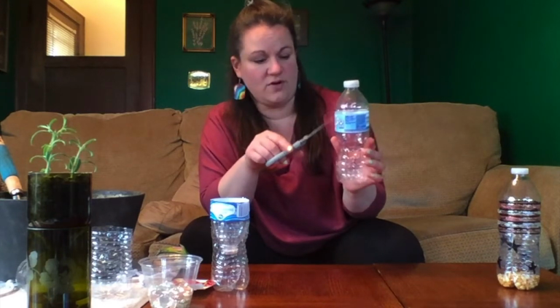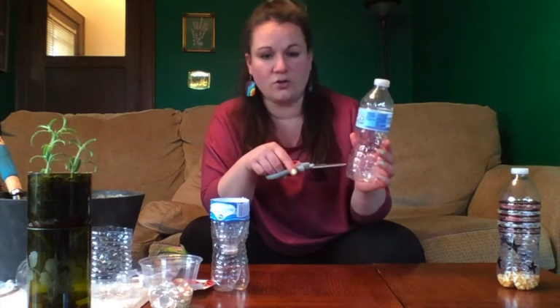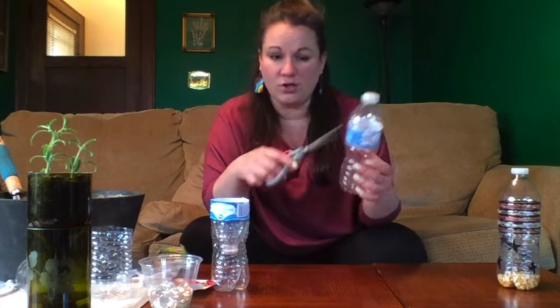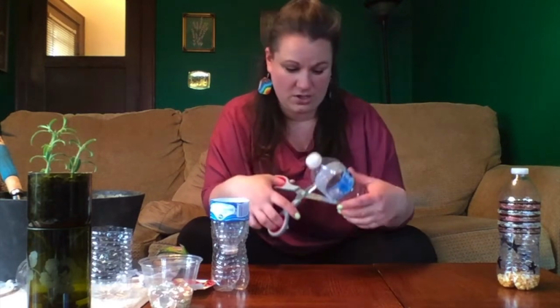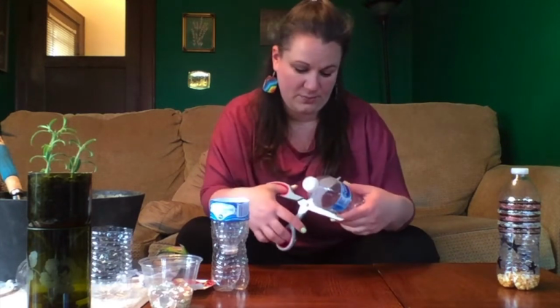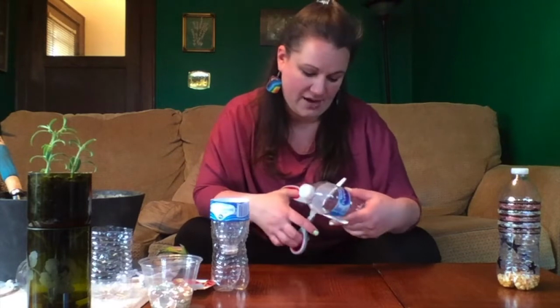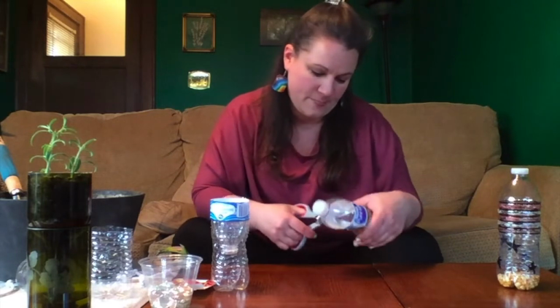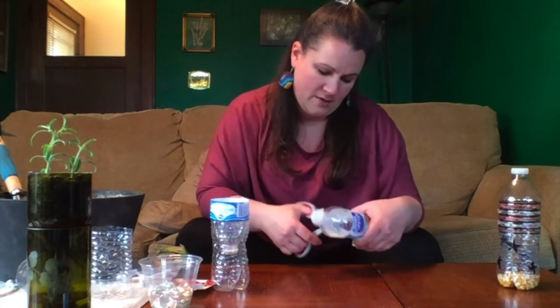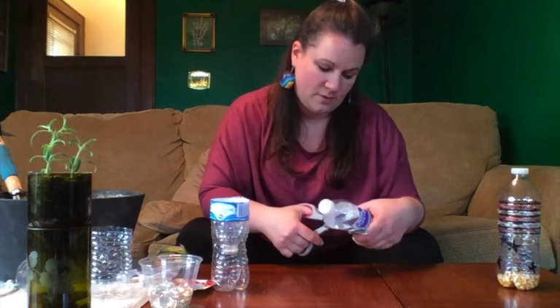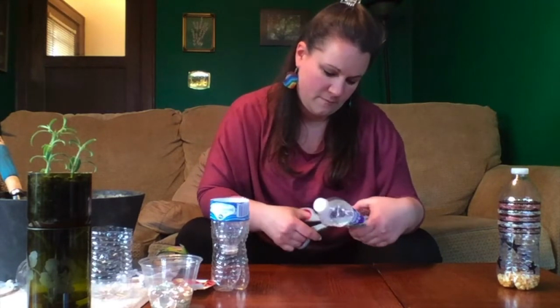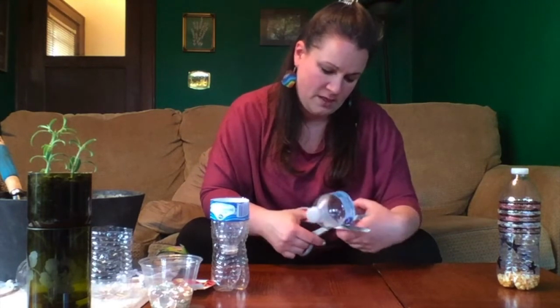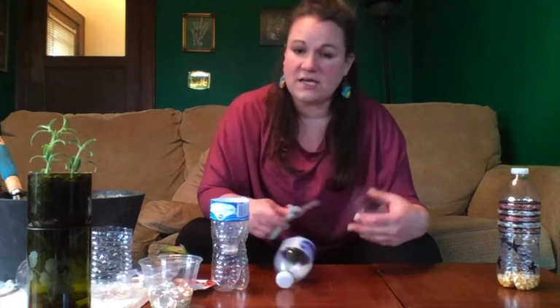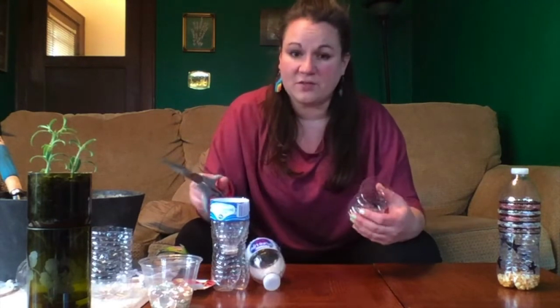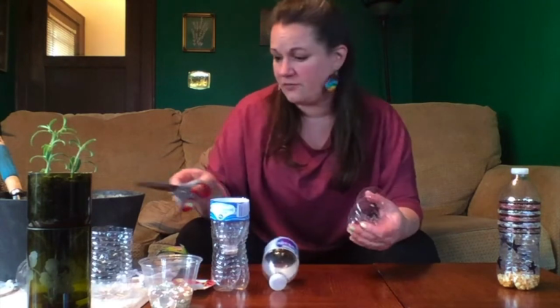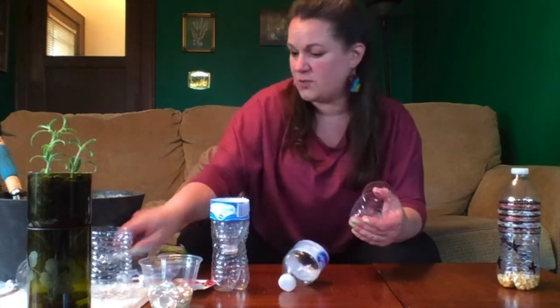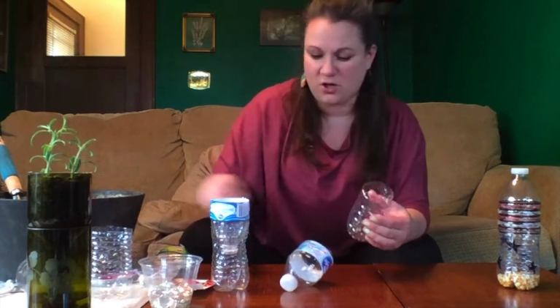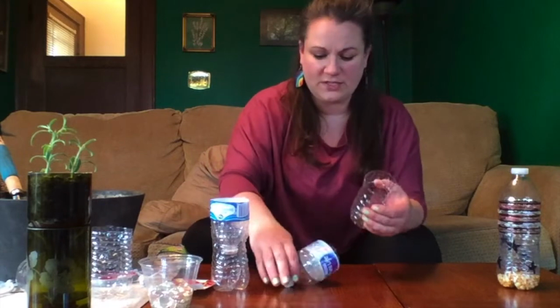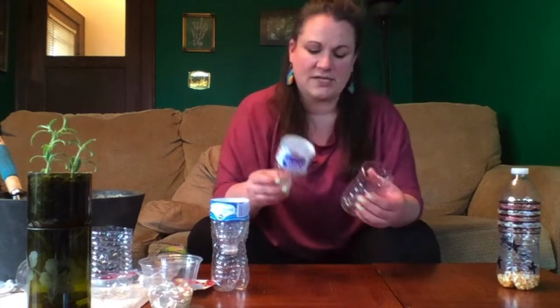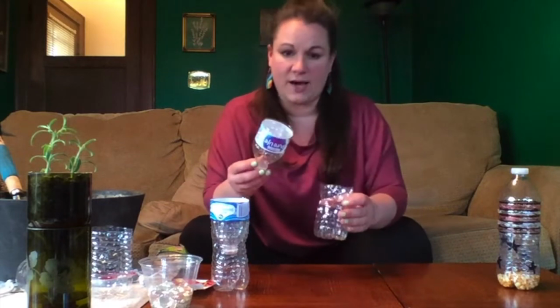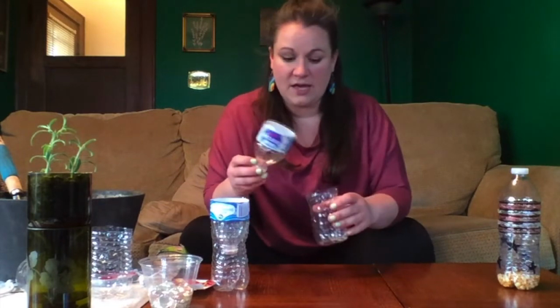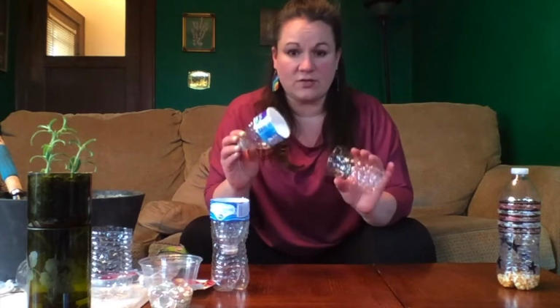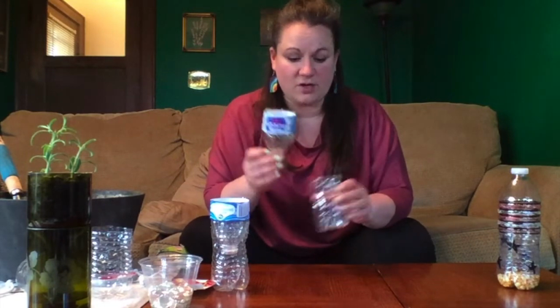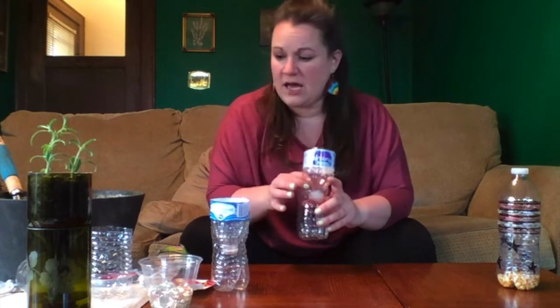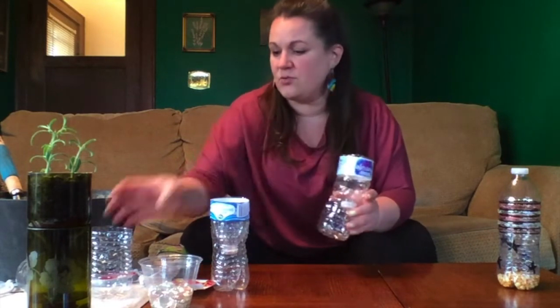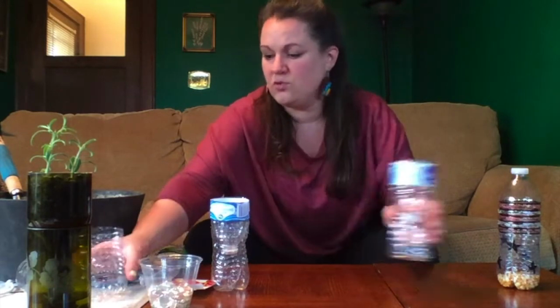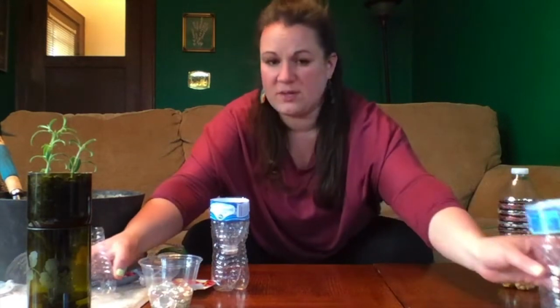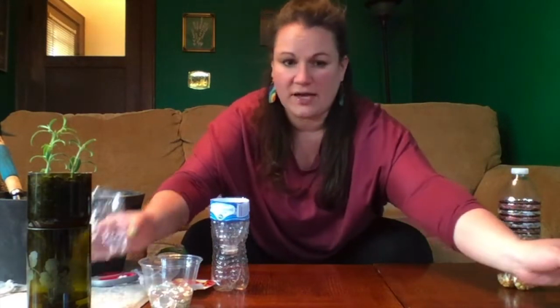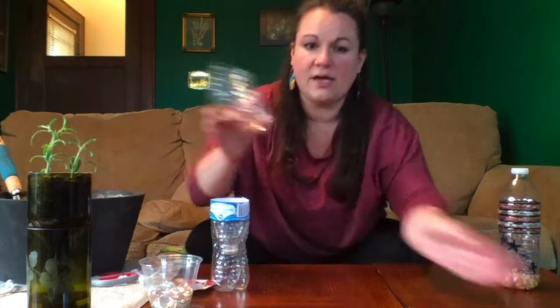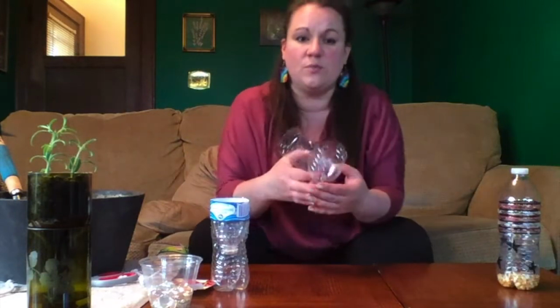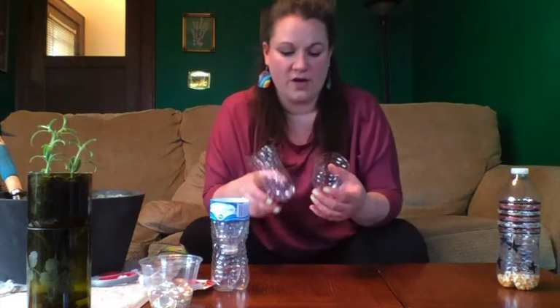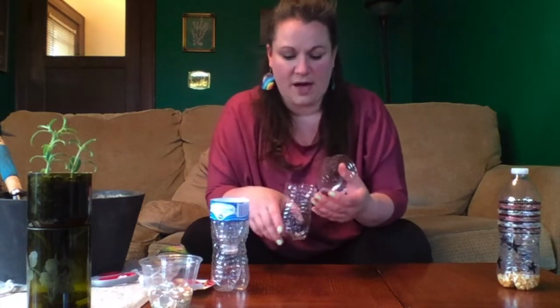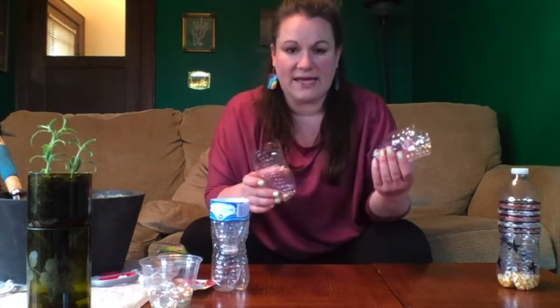If you have a longer label you might want to cut a little bit higher. It doesn't have to be perfect — I just want to make sure I'm all the way separated, top from bottom. Now once I have it cut, I'm going to remove the bottle cap and remove the bottle's label.